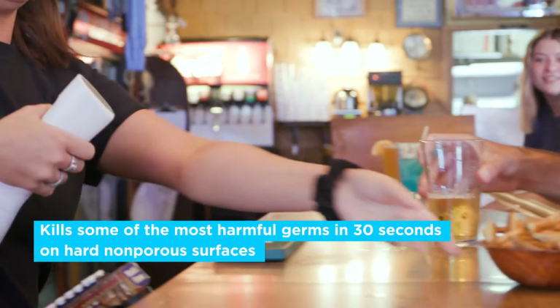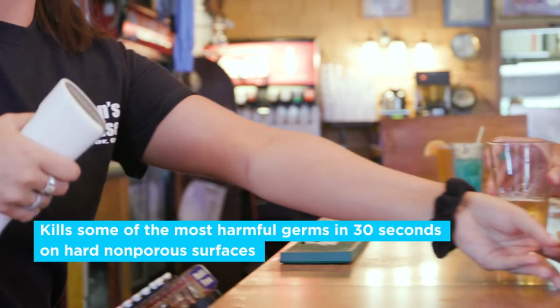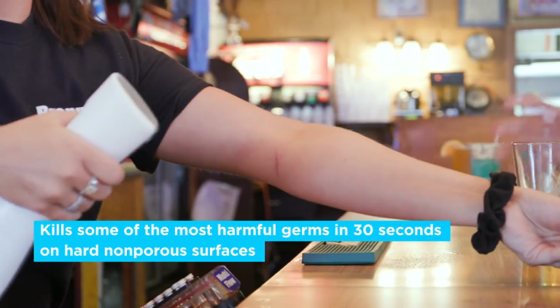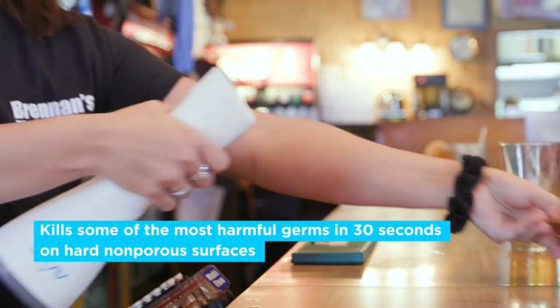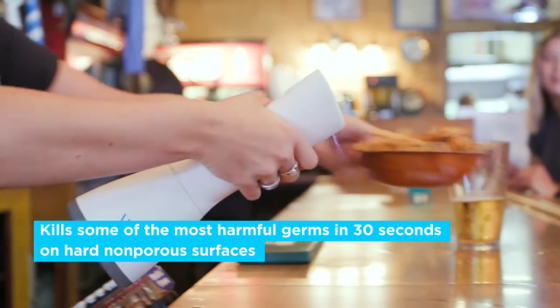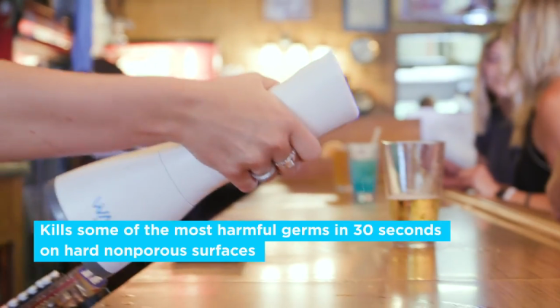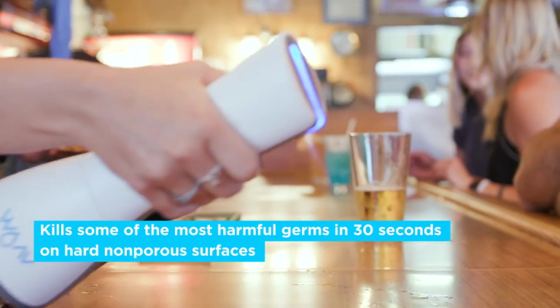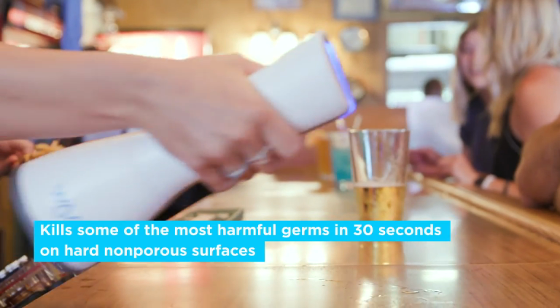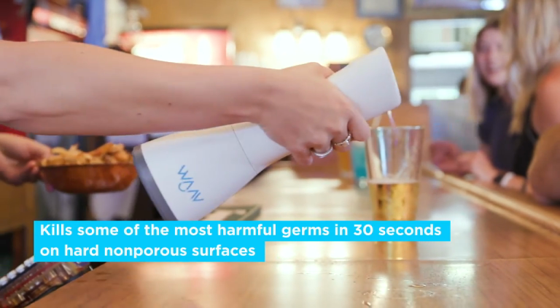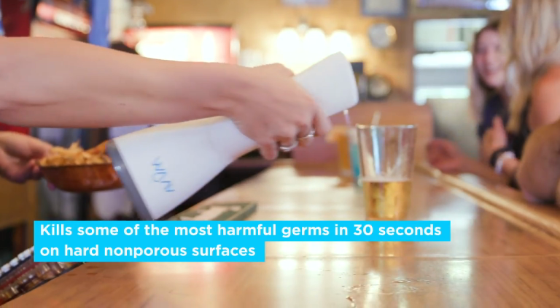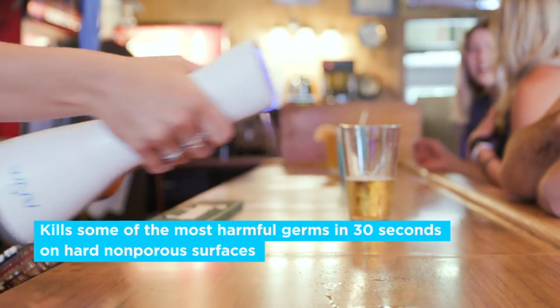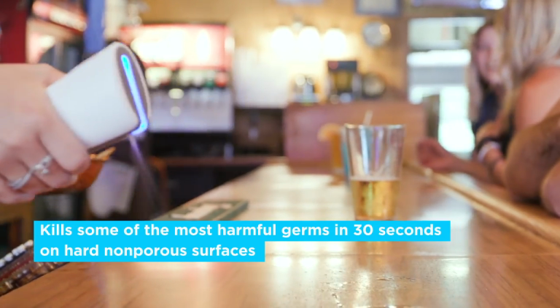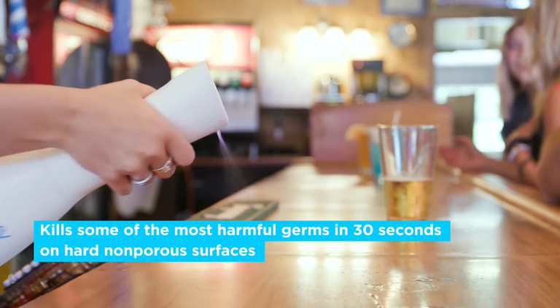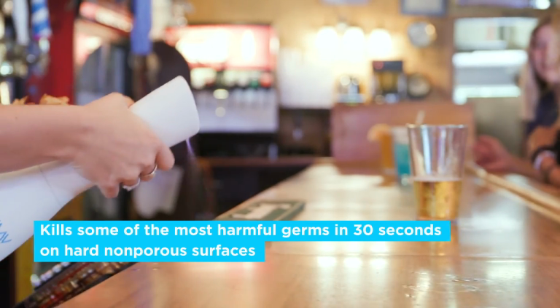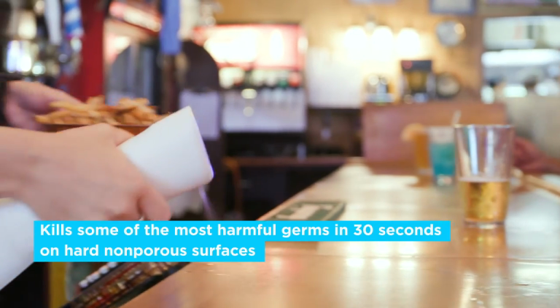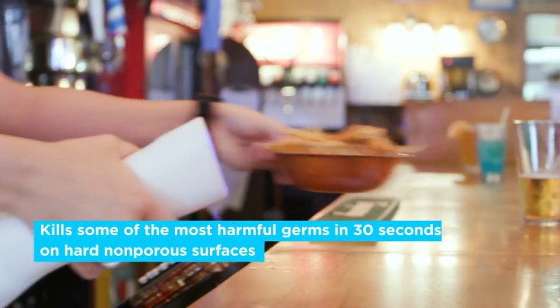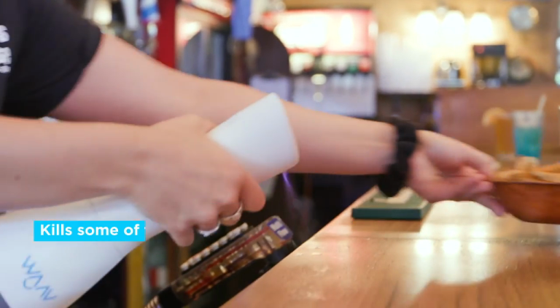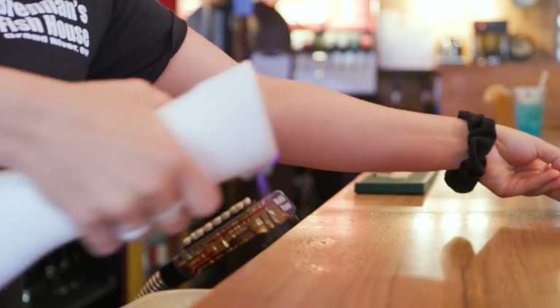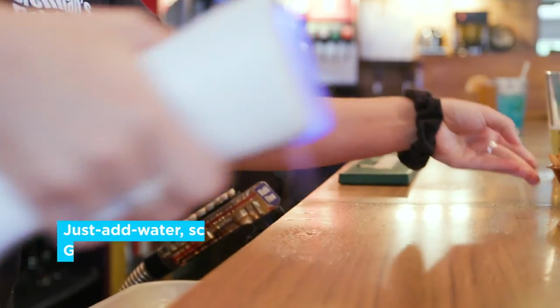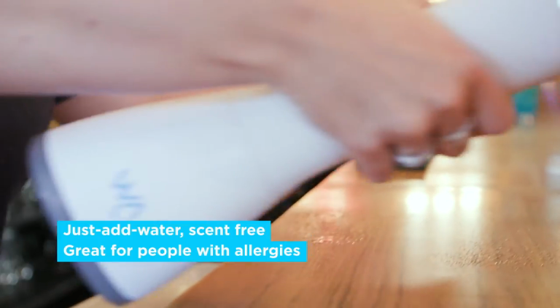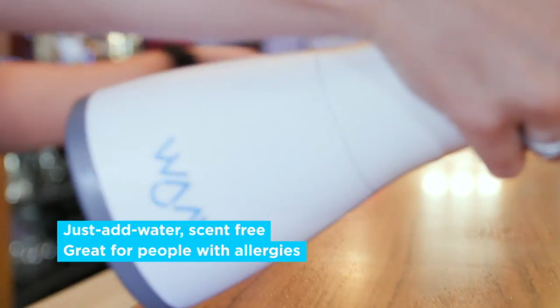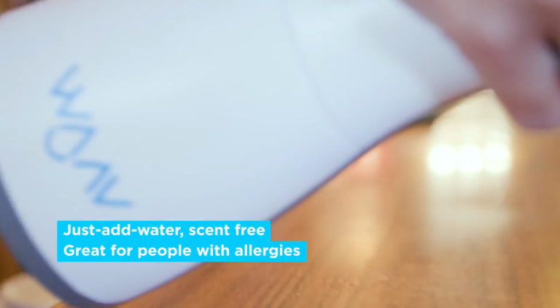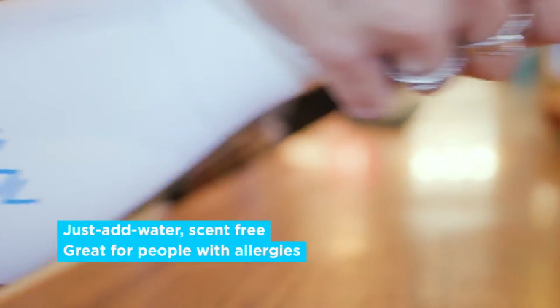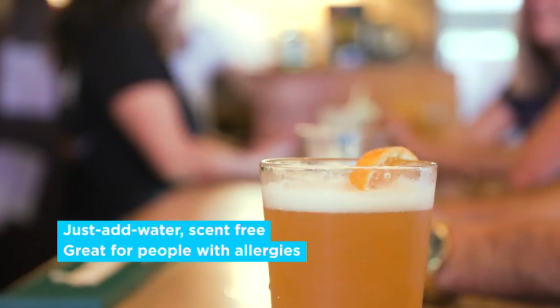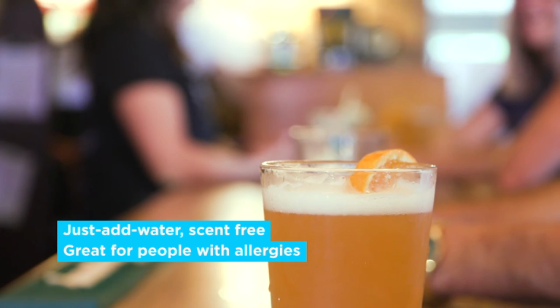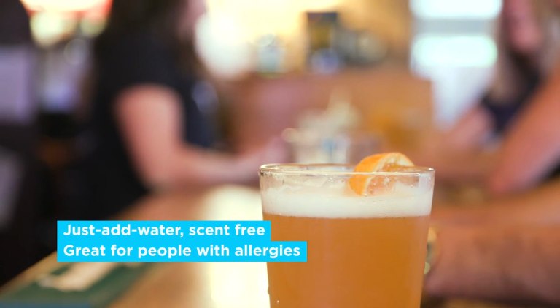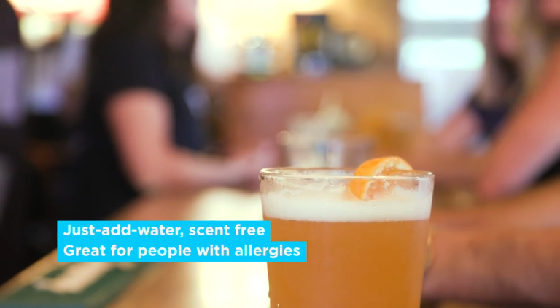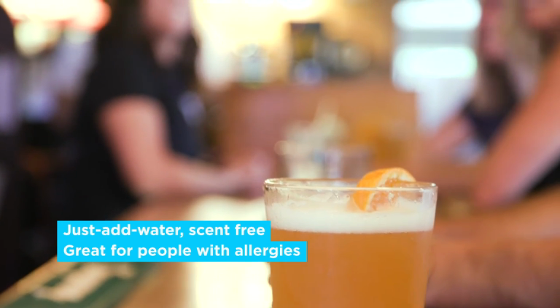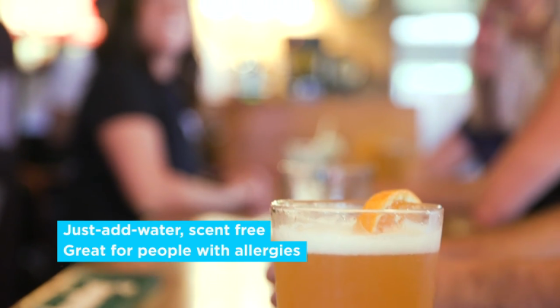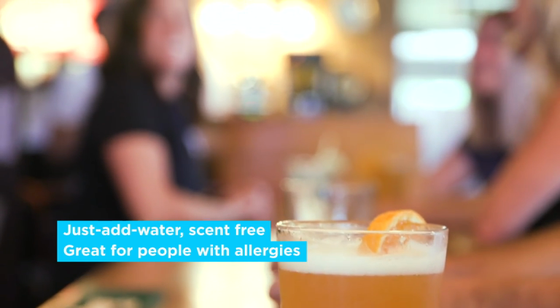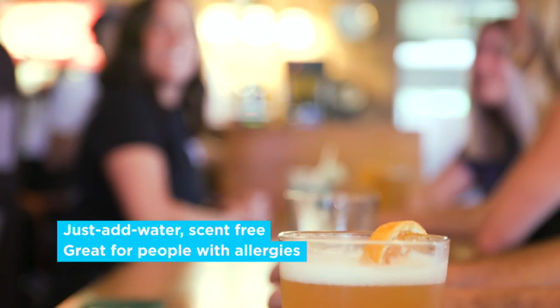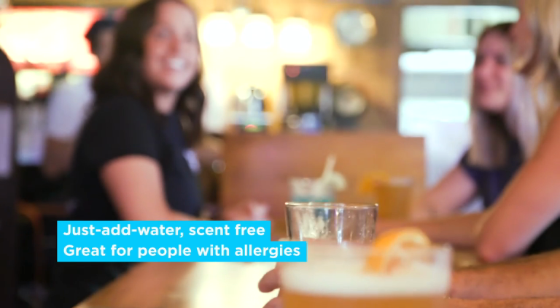And if a drop of this cleaner lands on someone's hand or some mist gets in their food, it's fine. Ozone Water isn't harmful to skin, lungs, or eyes. It has no gross, unappetizing scent. And did we mention it's refillable with tap water?